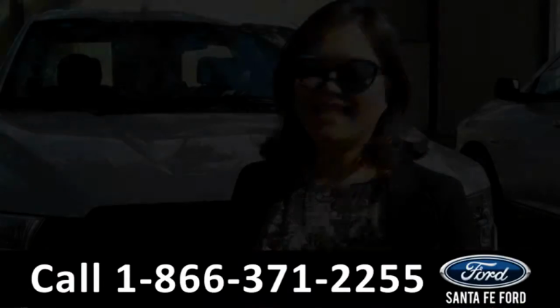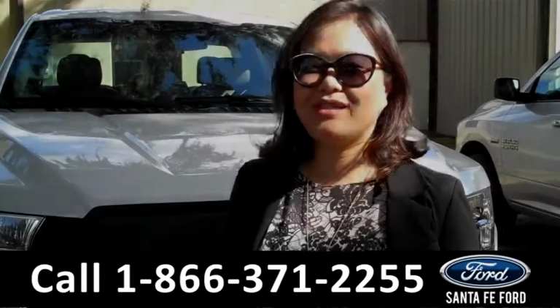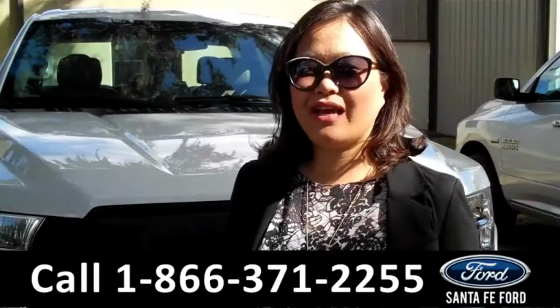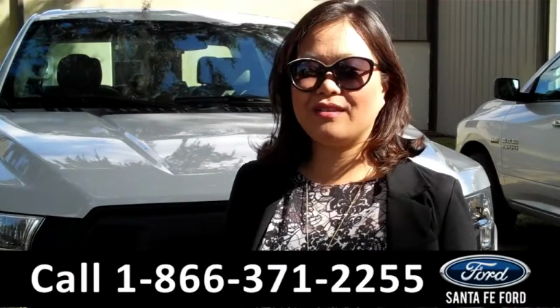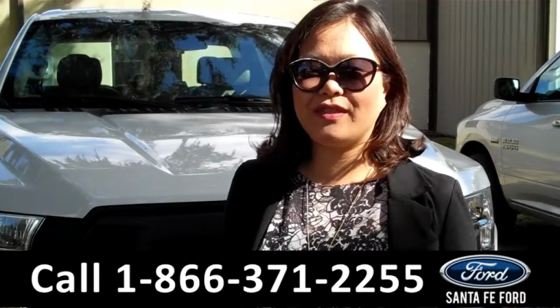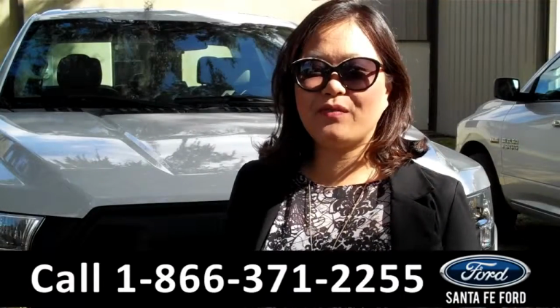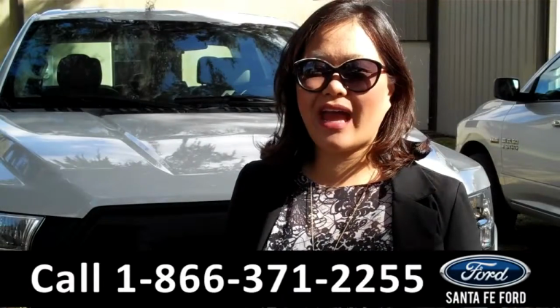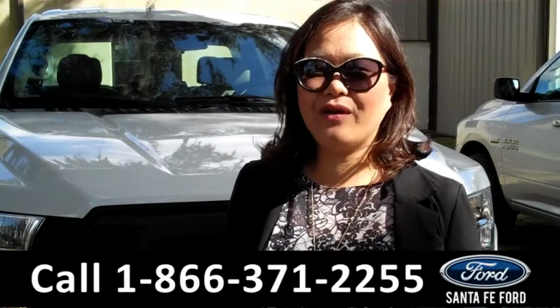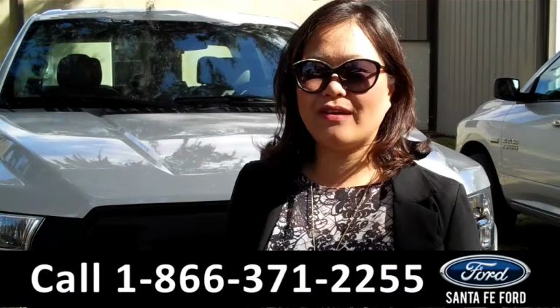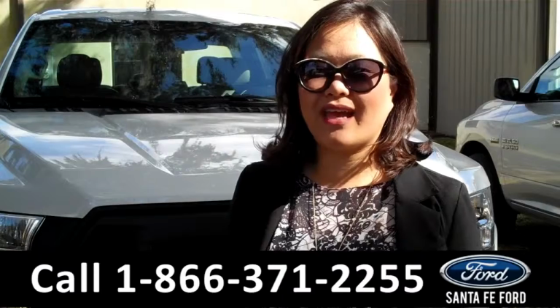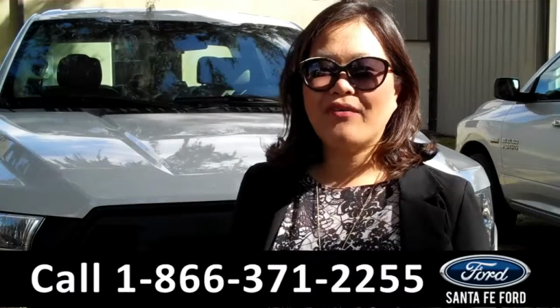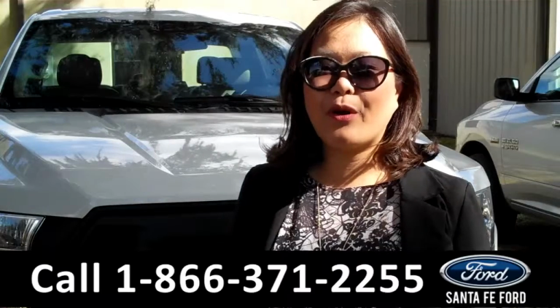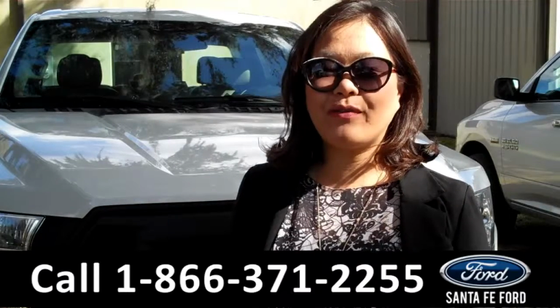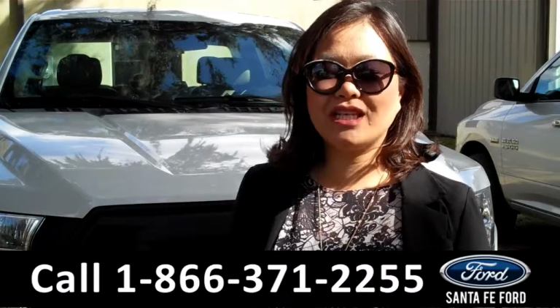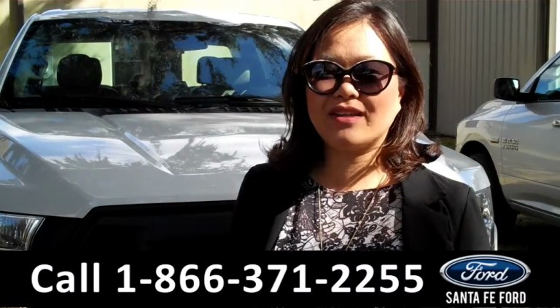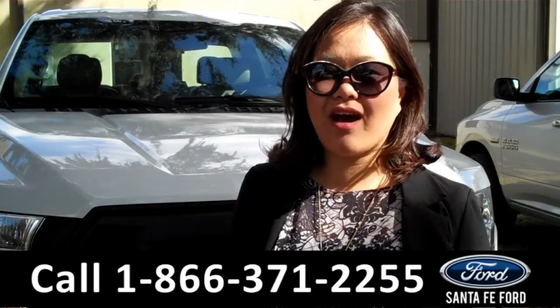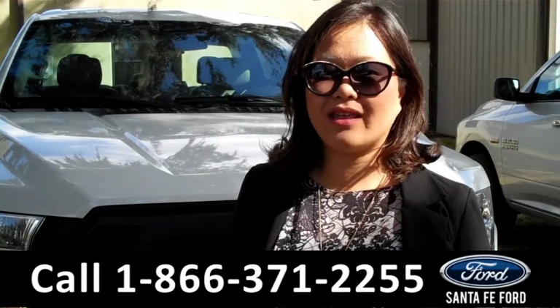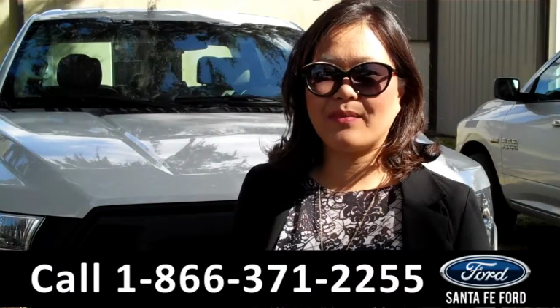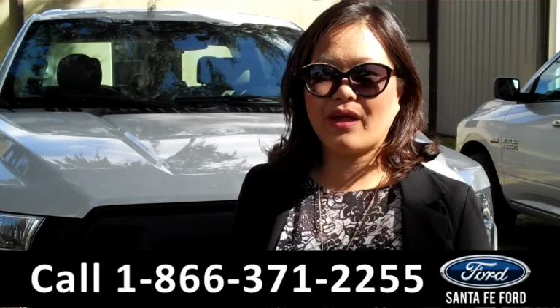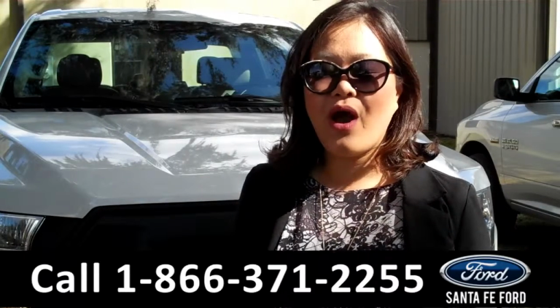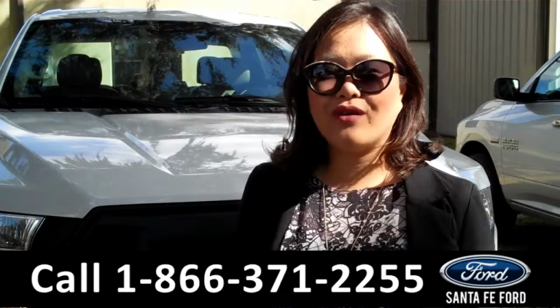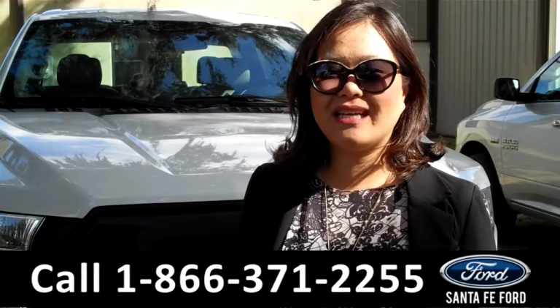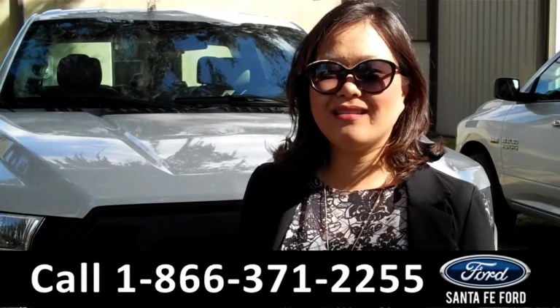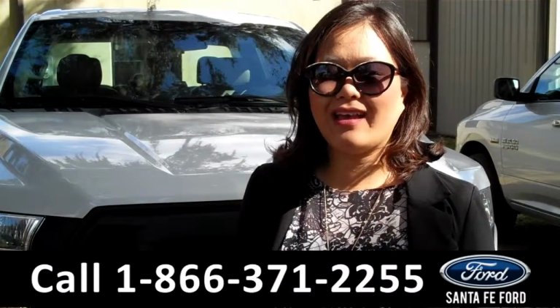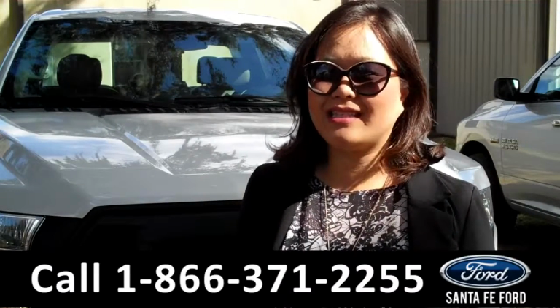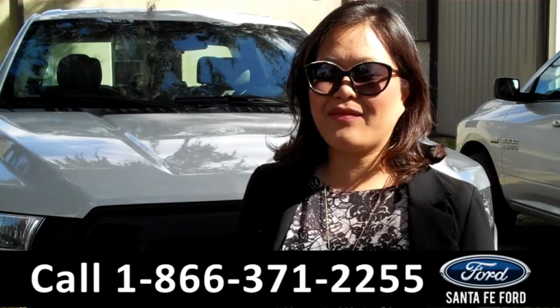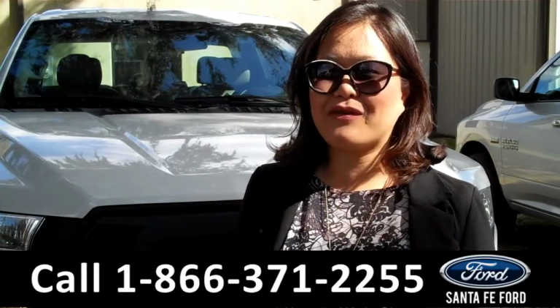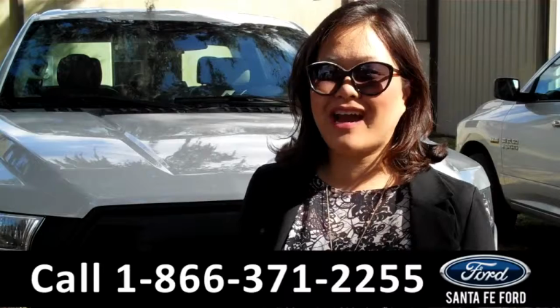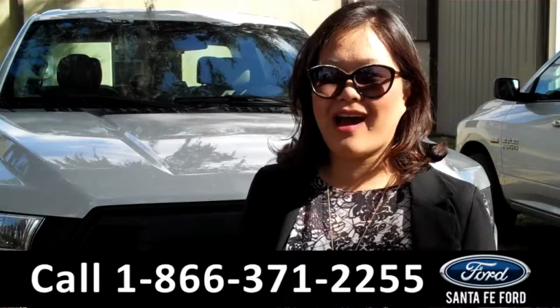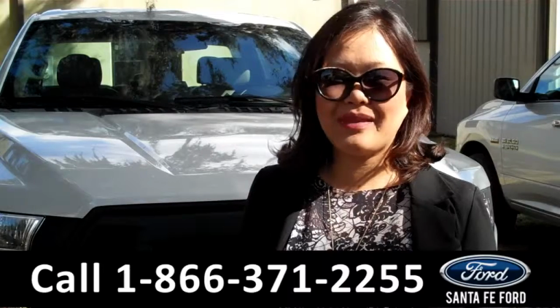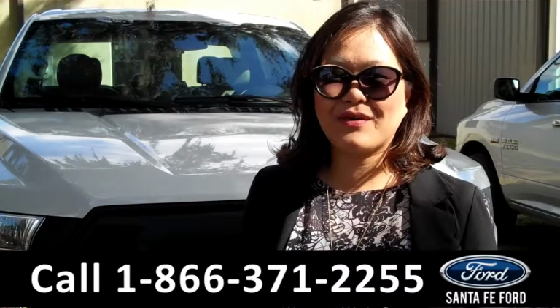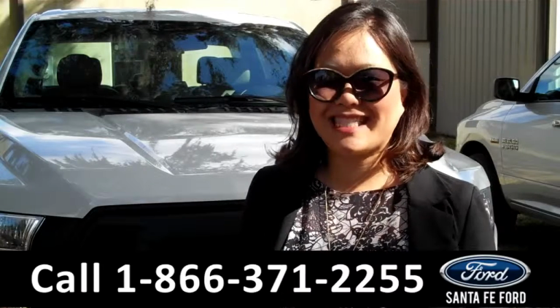That was the 2015 Ford F-150. For more information, give us a call at the number below or visit us online at SantaFeFord.com. Thanks for watching.